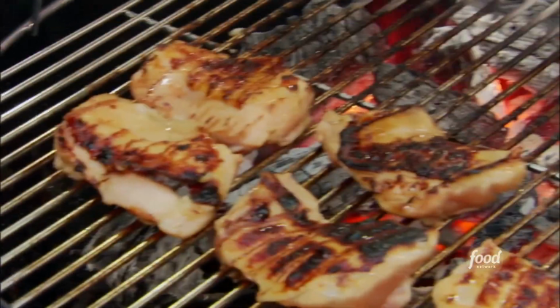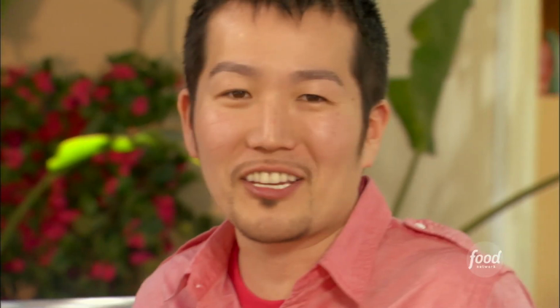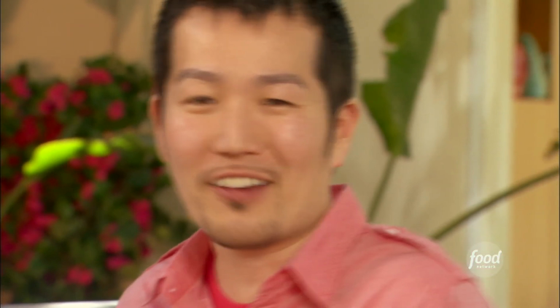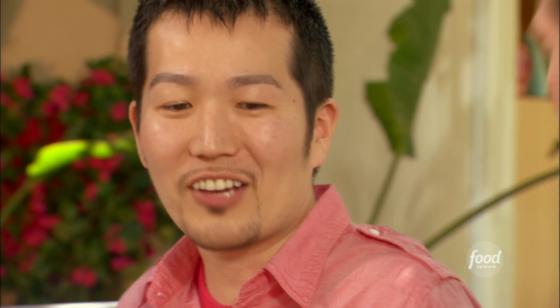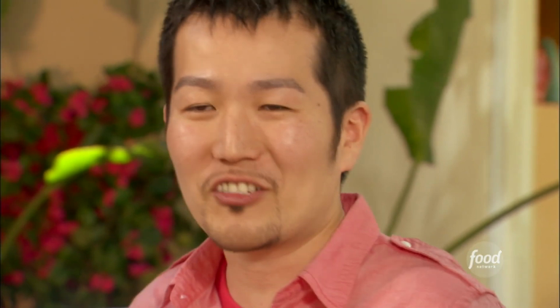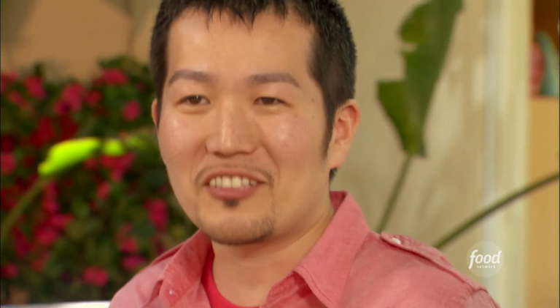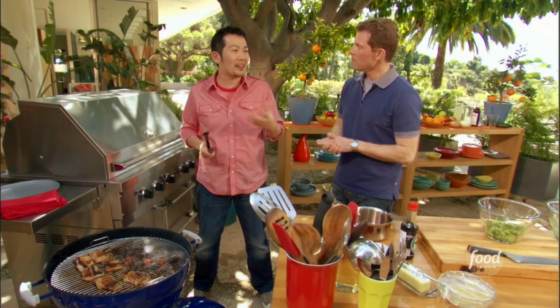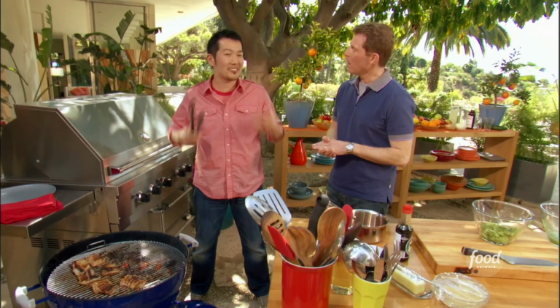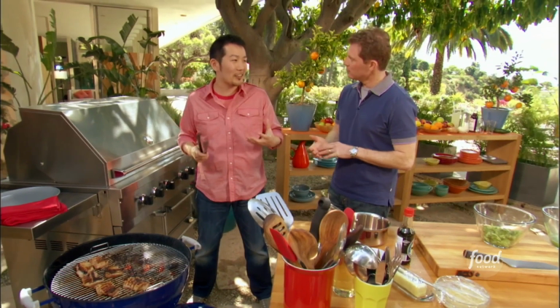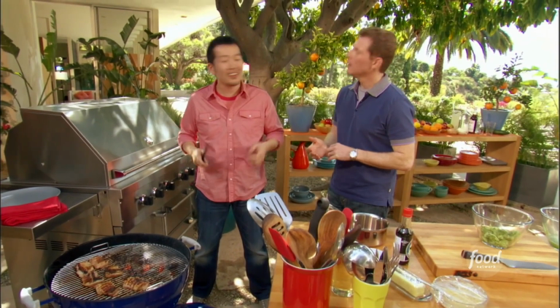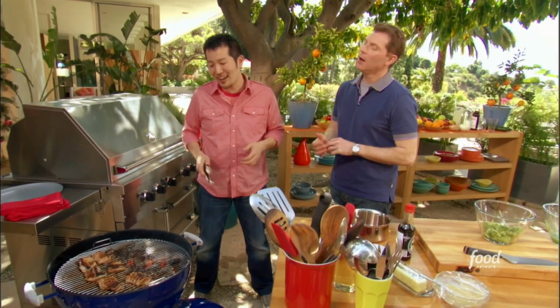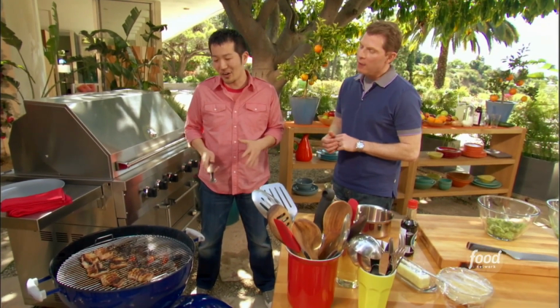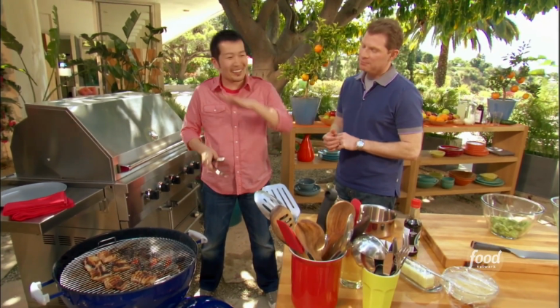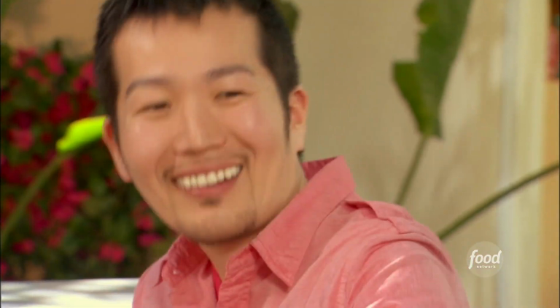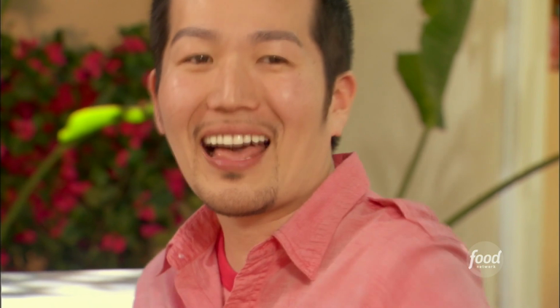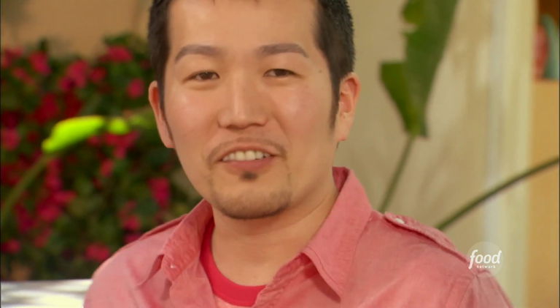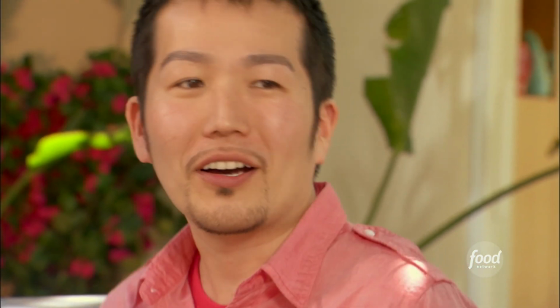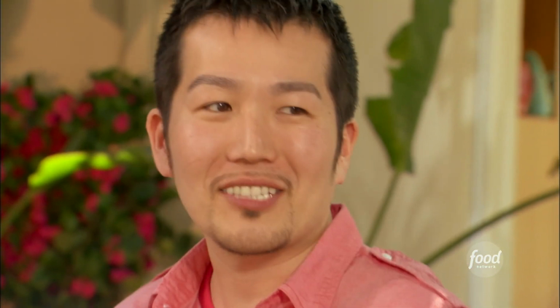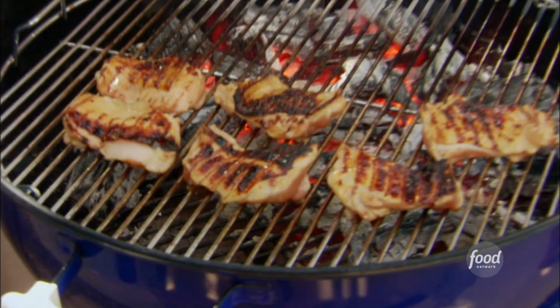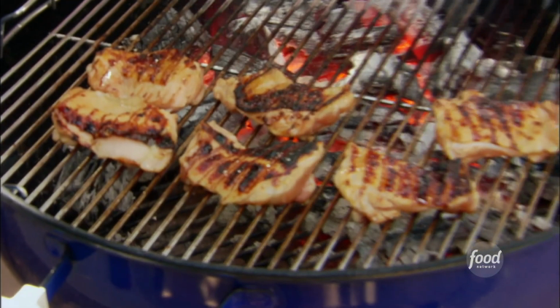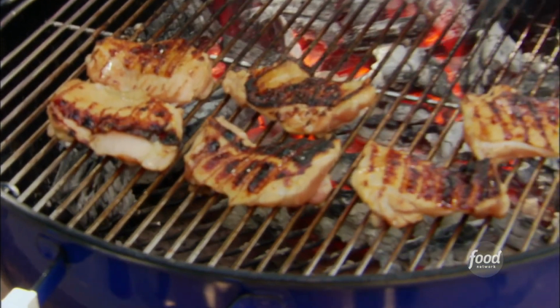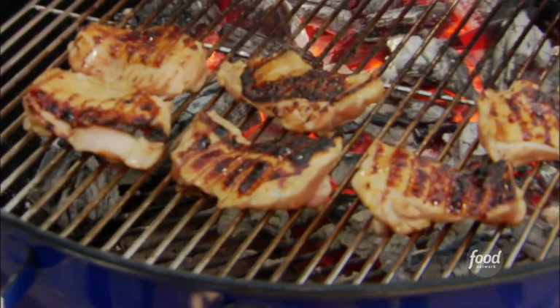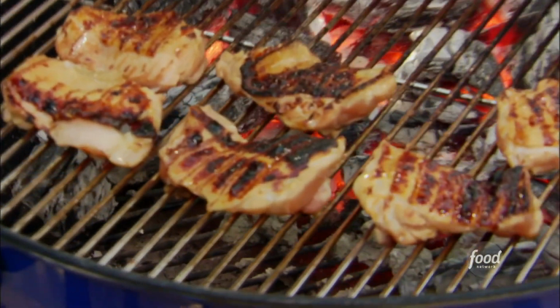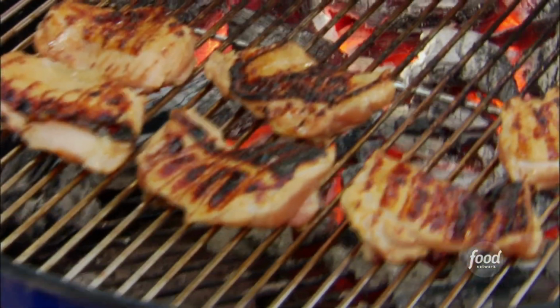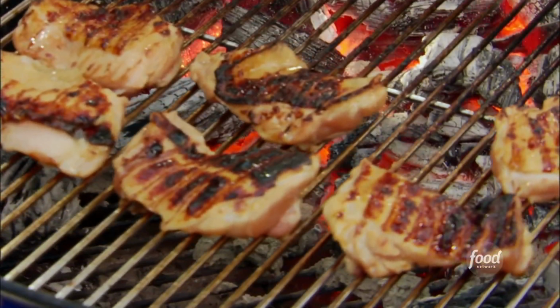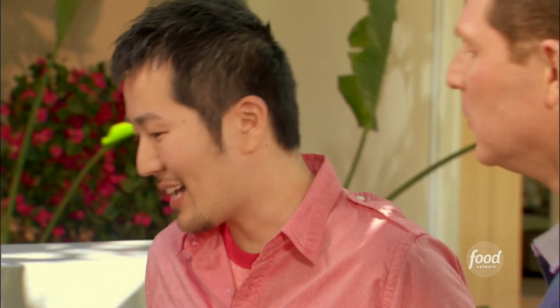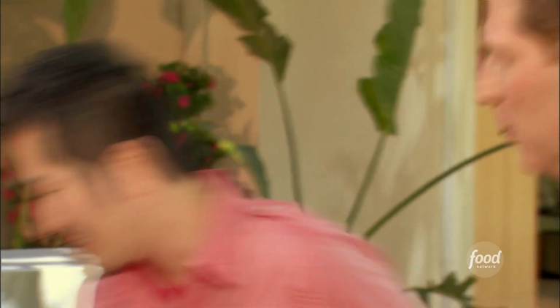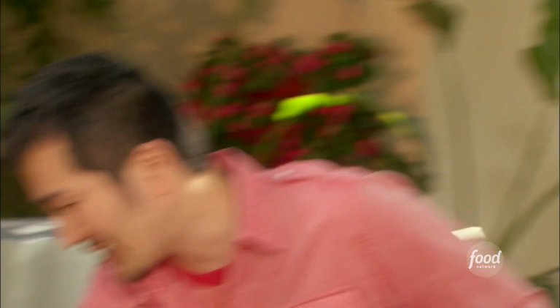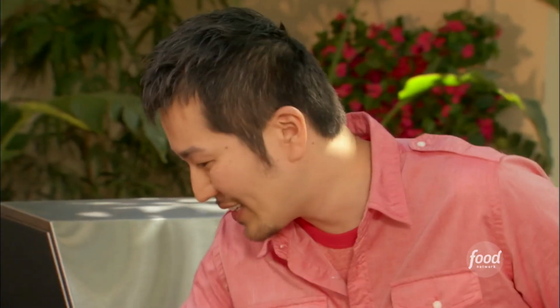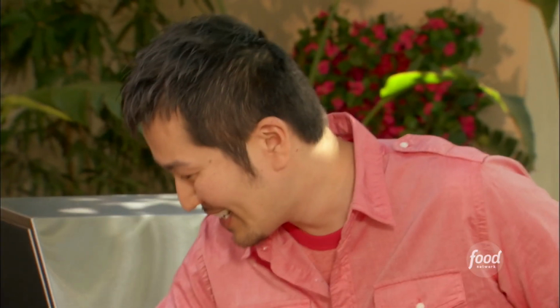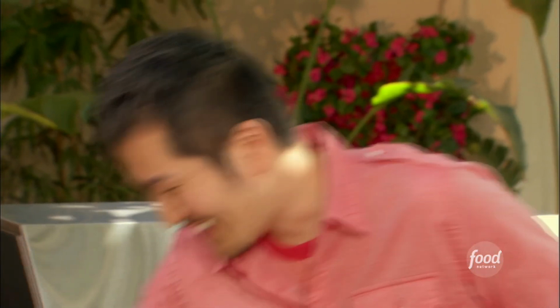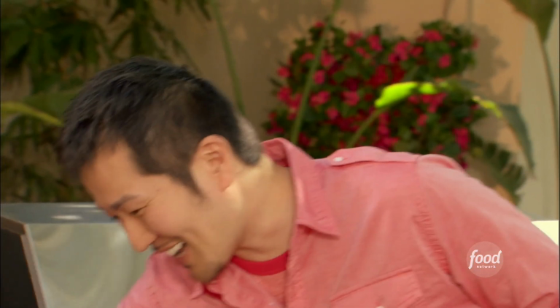And teriyaki — the teri in teriyaki actually means shine. It's like a shellac, and so you want to get that nice lacquered coating on the outside. And you've got the whole direct, indirect heat going. Exactly — you've got some grilling skills, my friend. Thank you, Bobby.